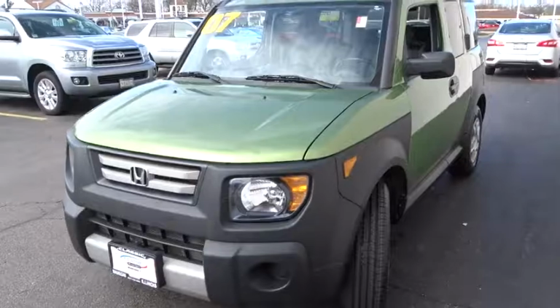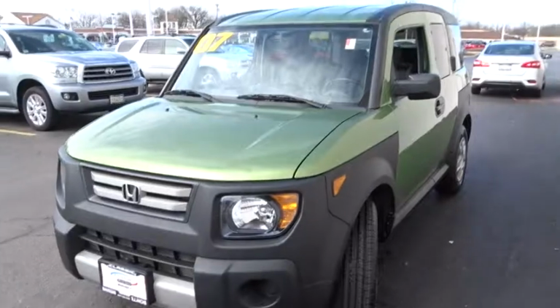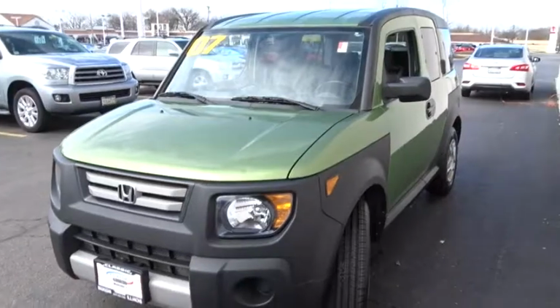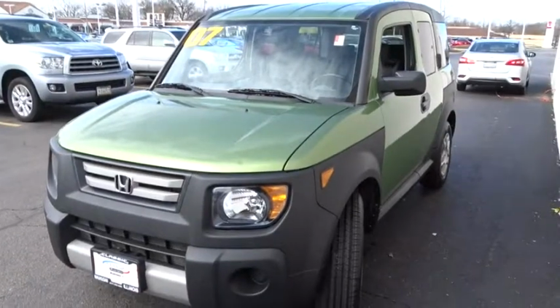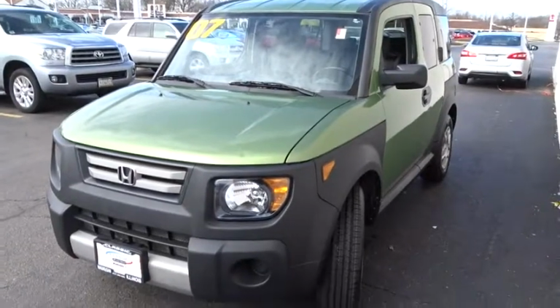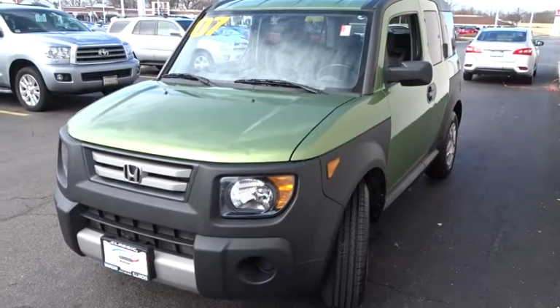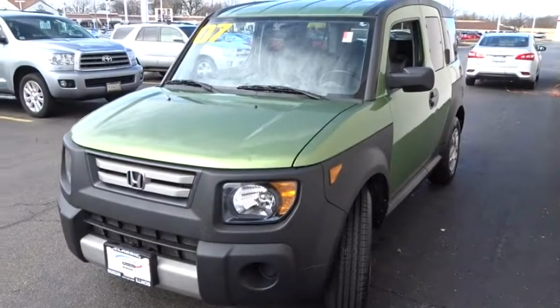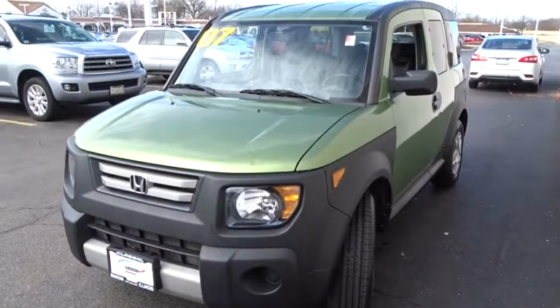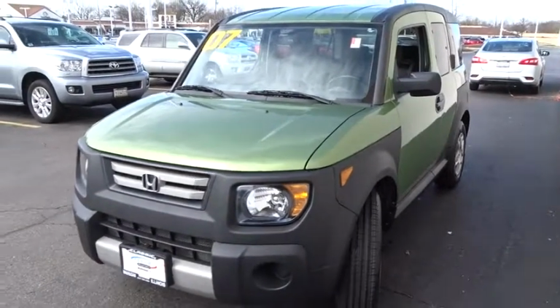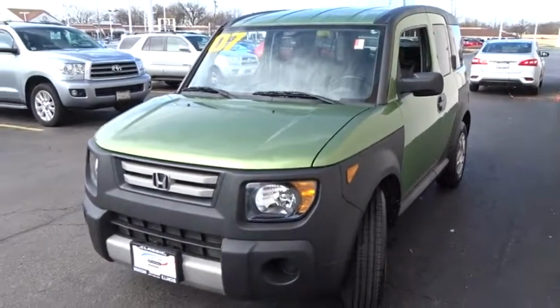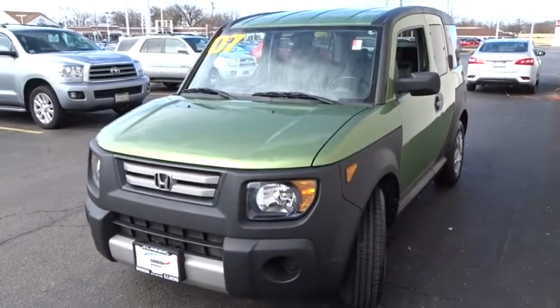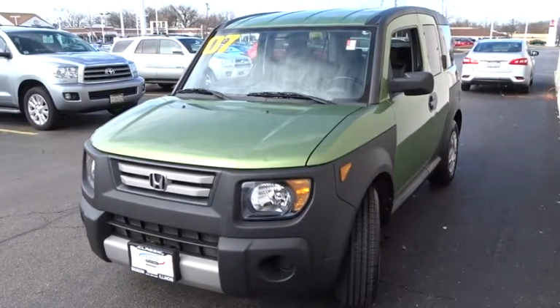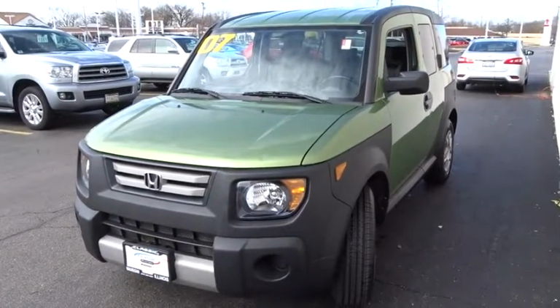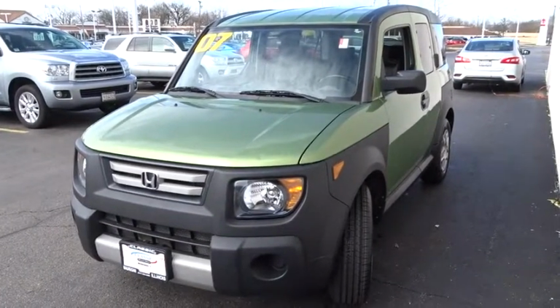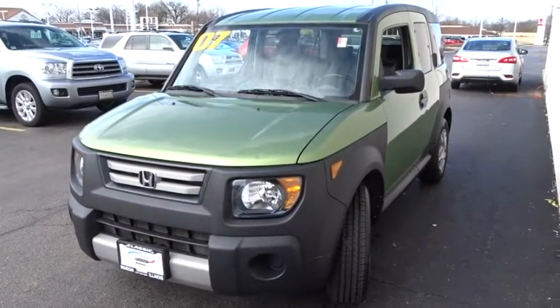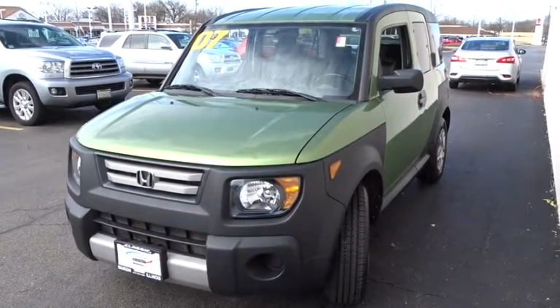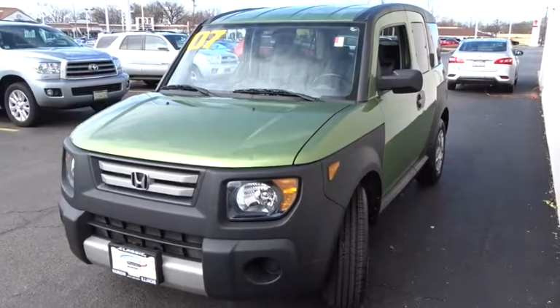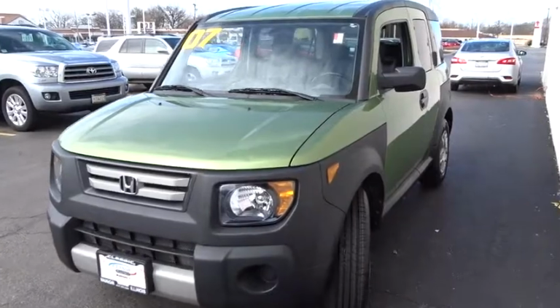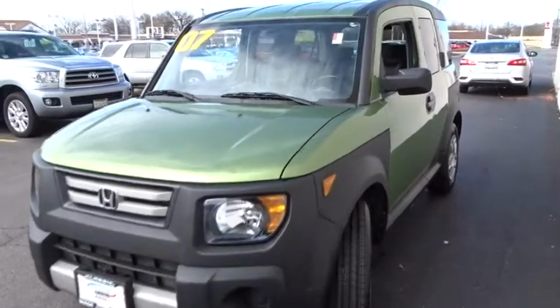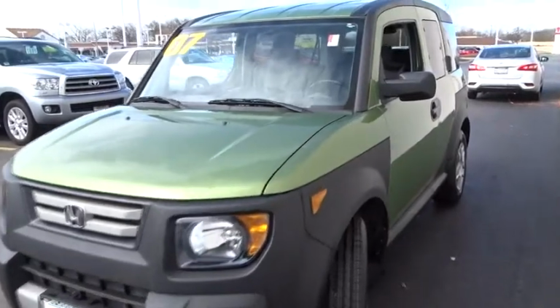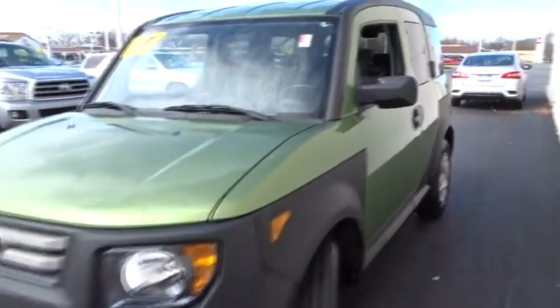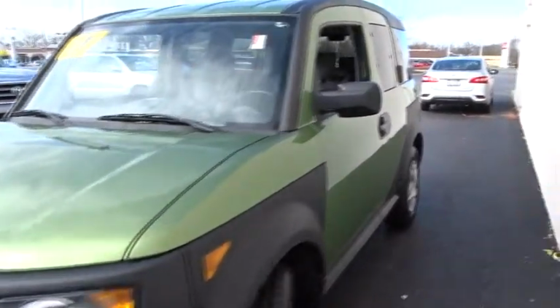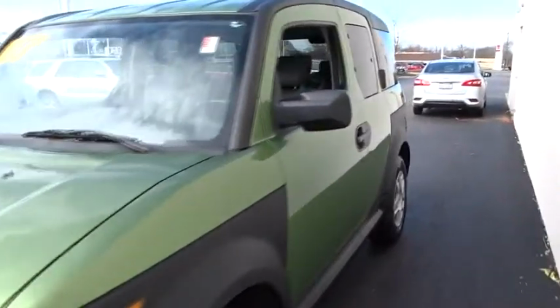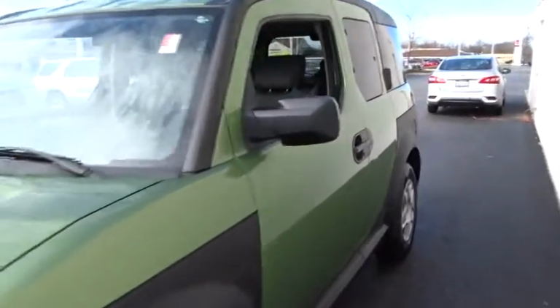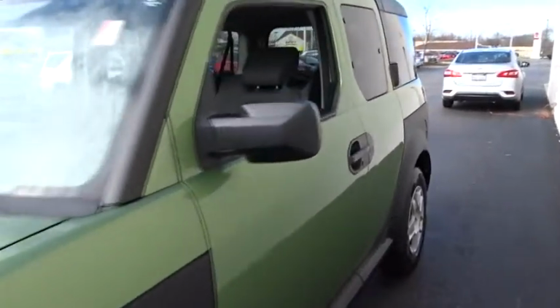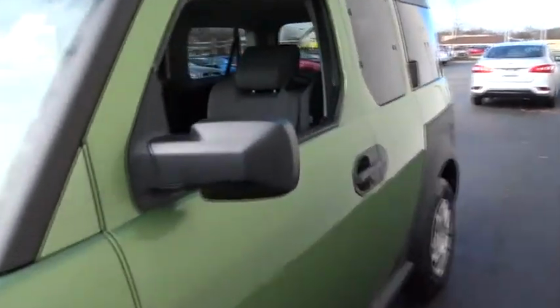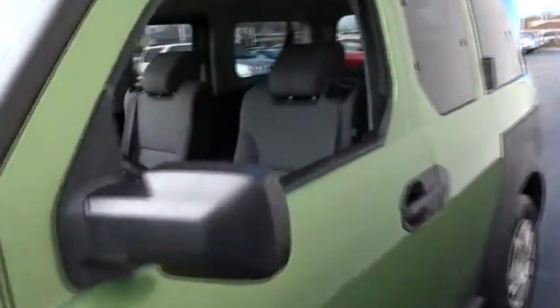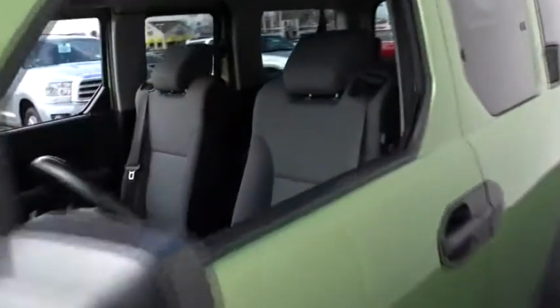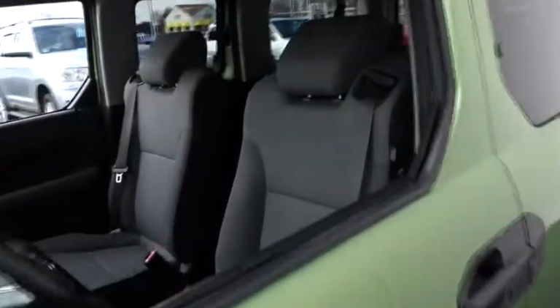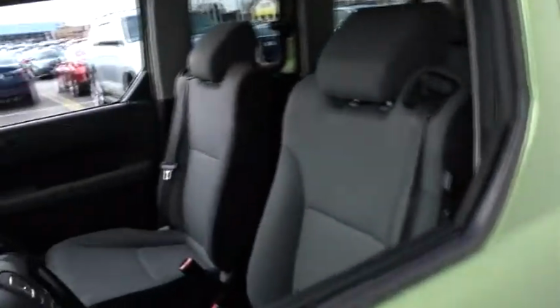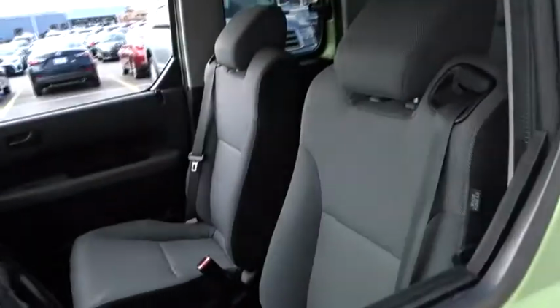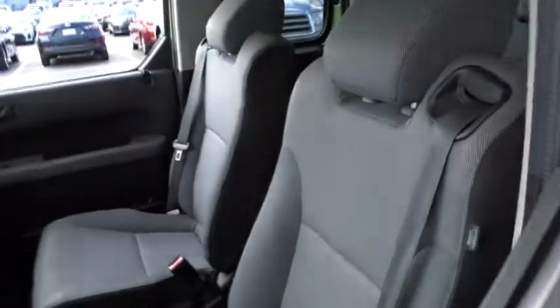The 2007 Honda Element. Fun, freedom, and flexibility from the inside out. This vehicle has less than 80,000 miles.